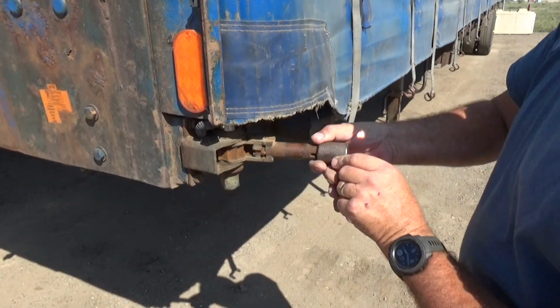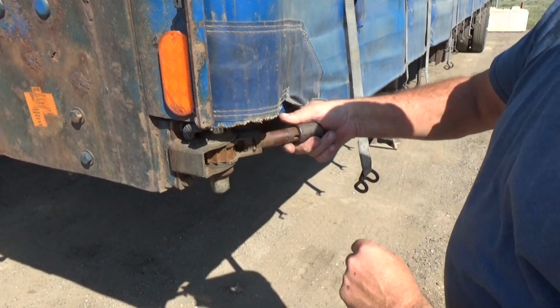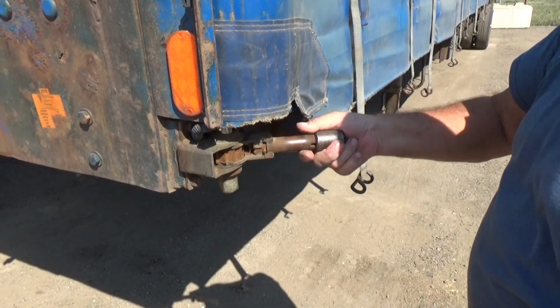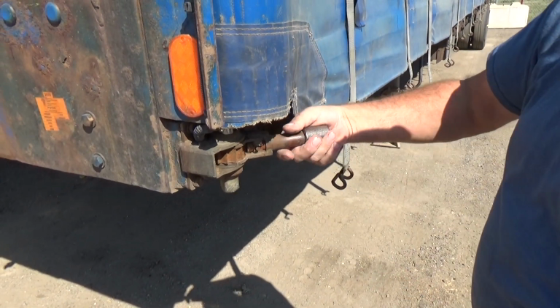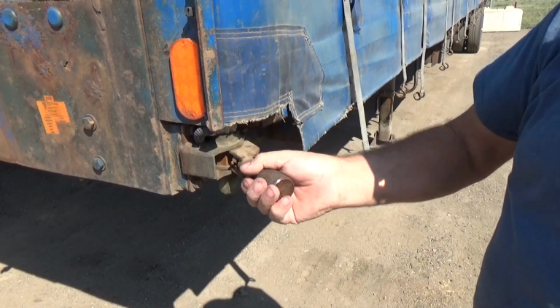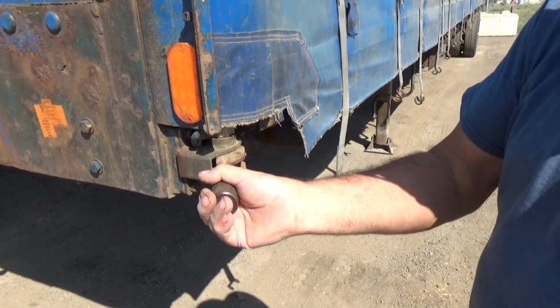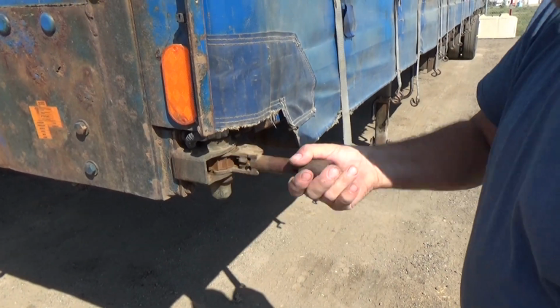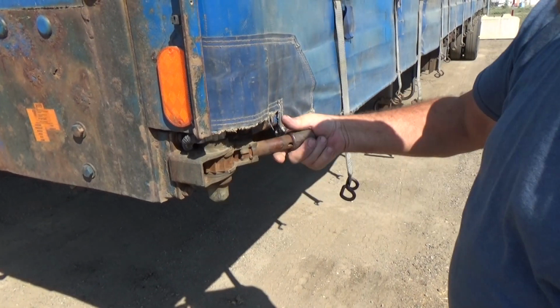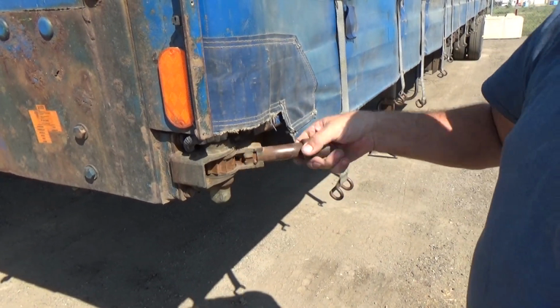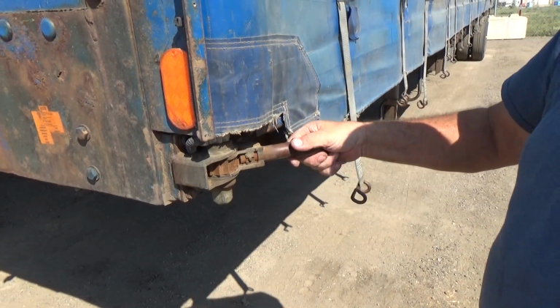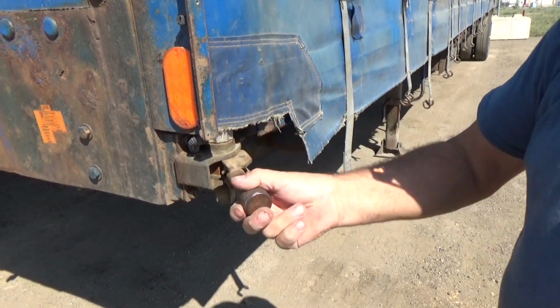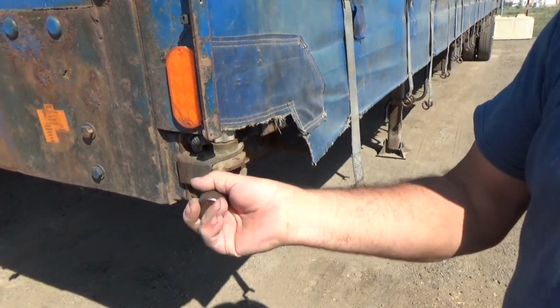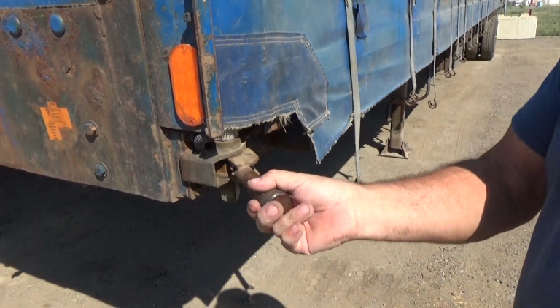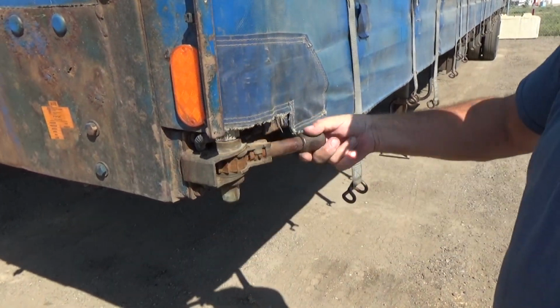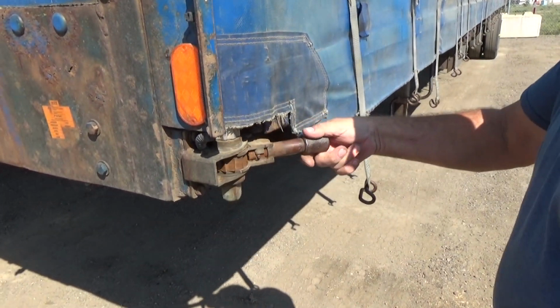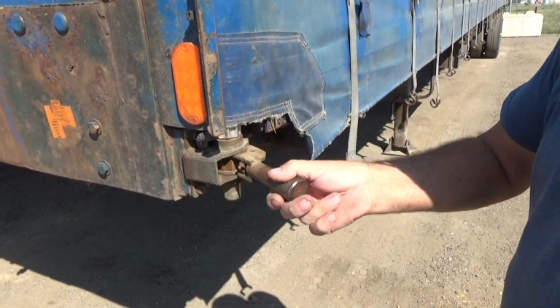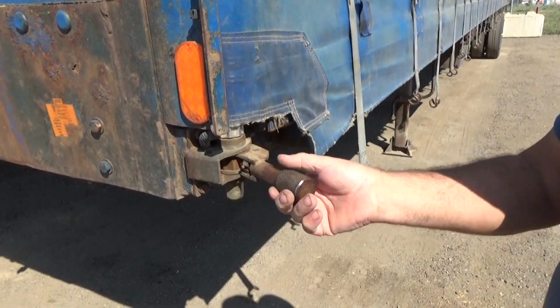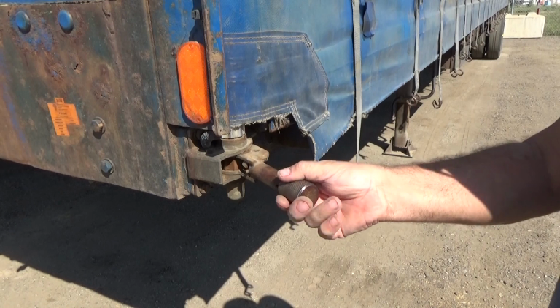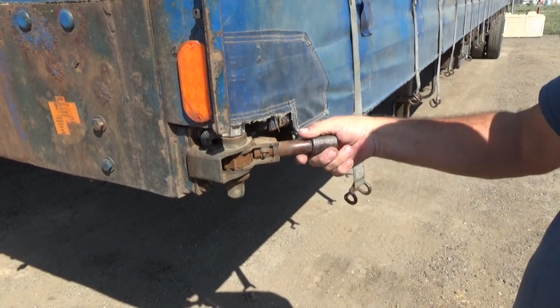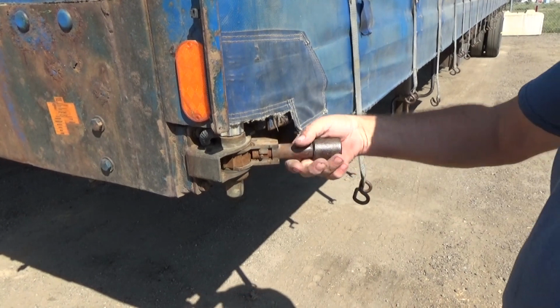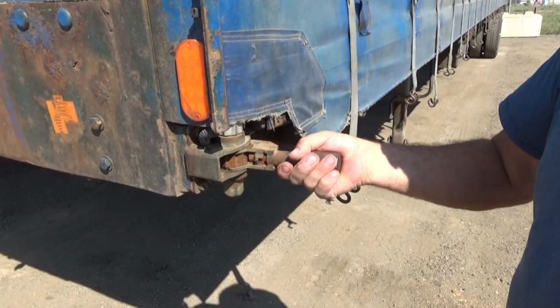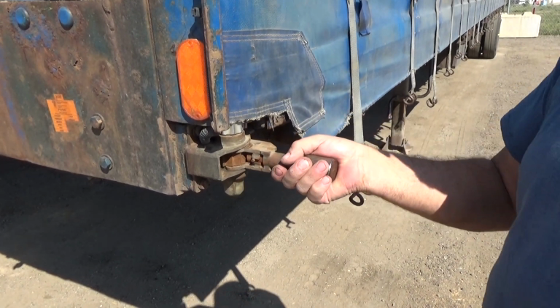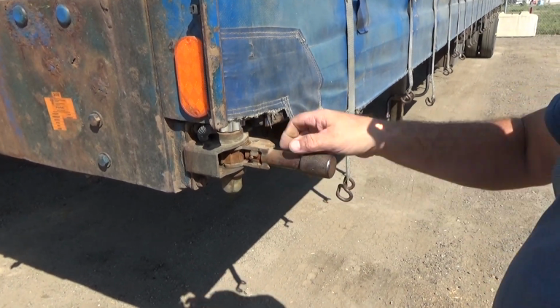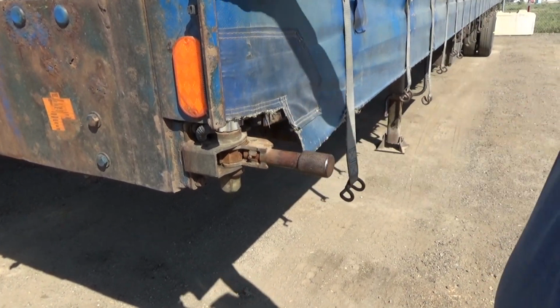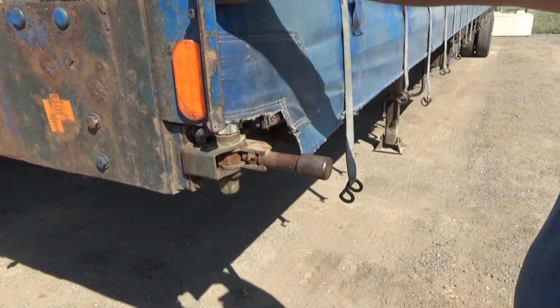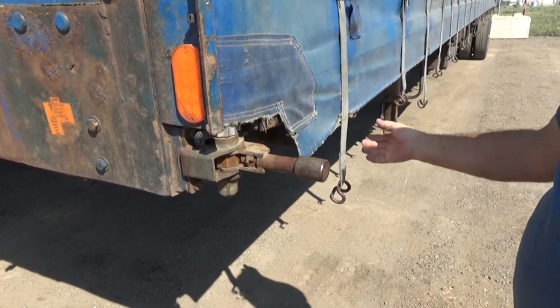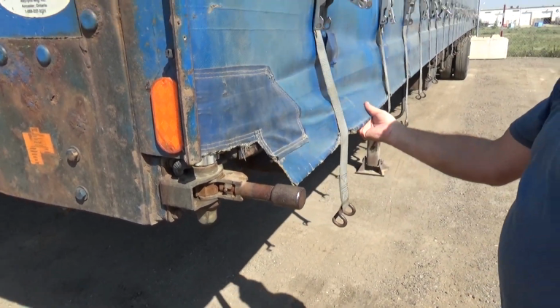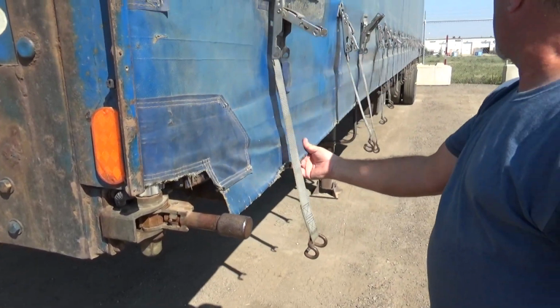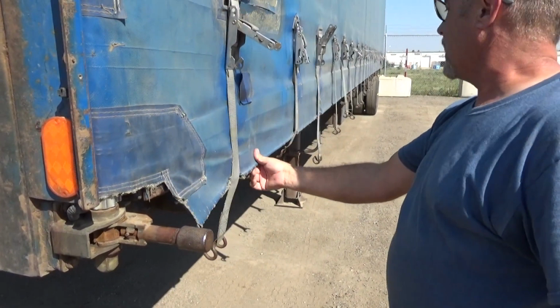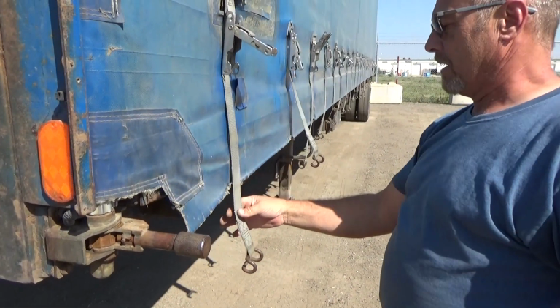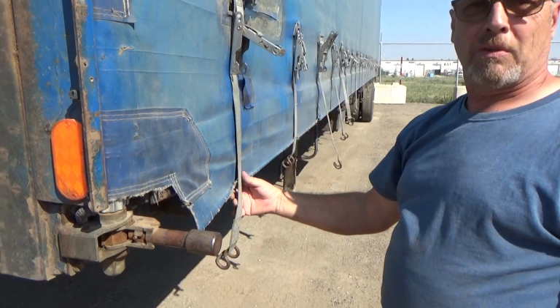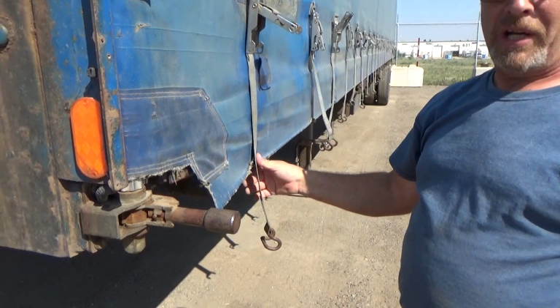Pull back, reset, and do it as many times as it takes to get to the desired tension strength you need. It doesn't take much — all it has to do is be tightened because the buckles will do the rest.